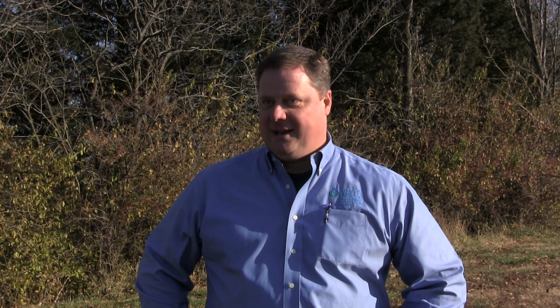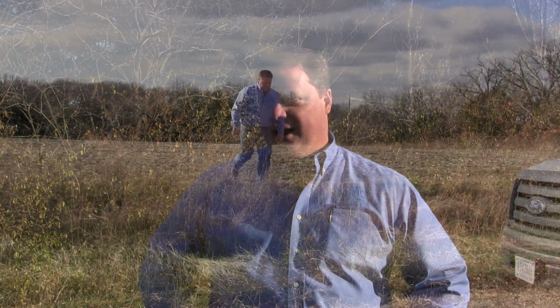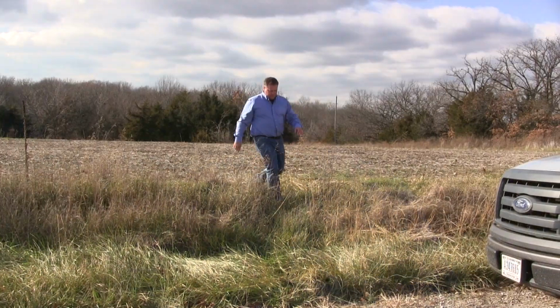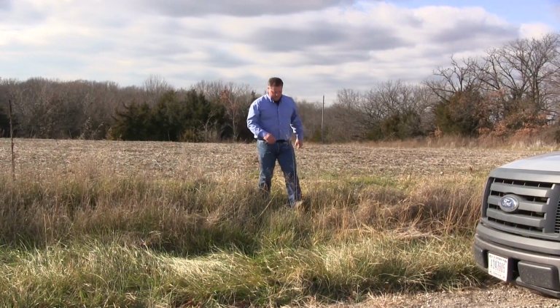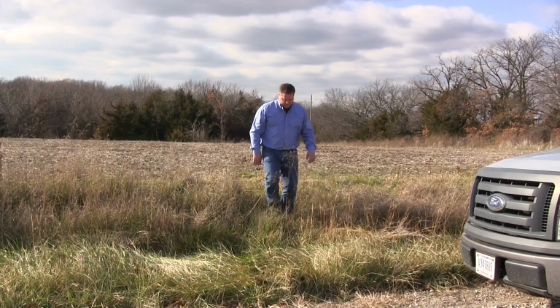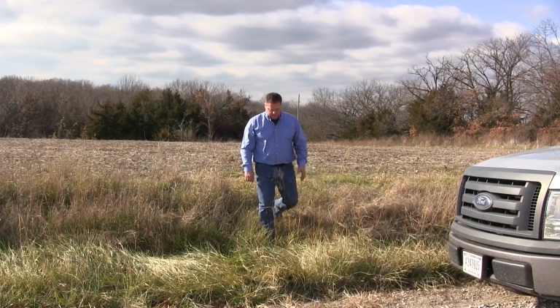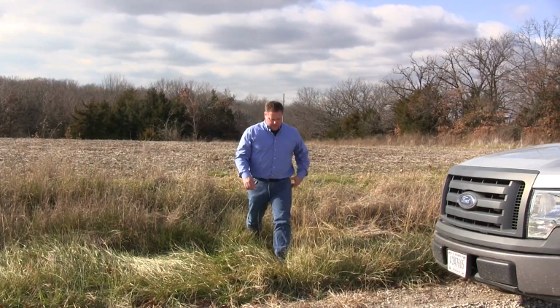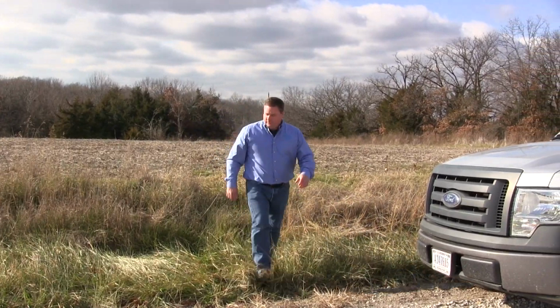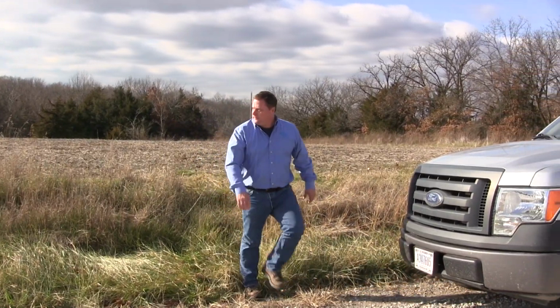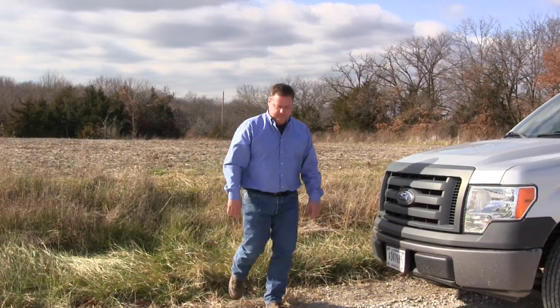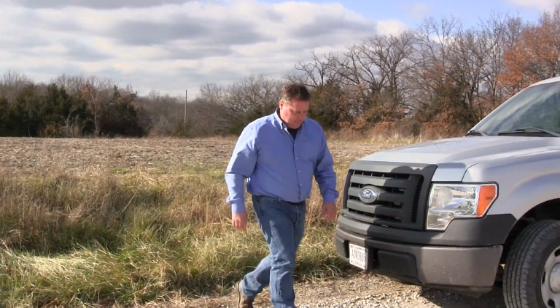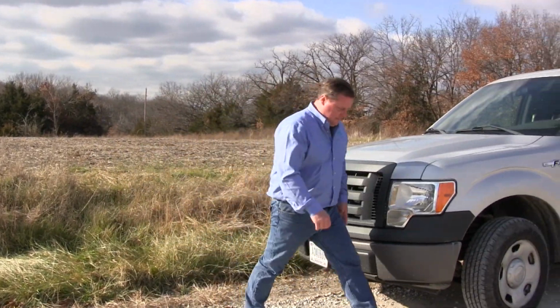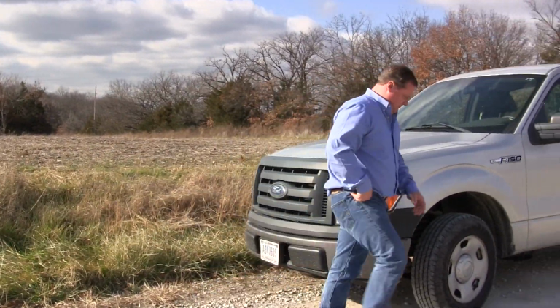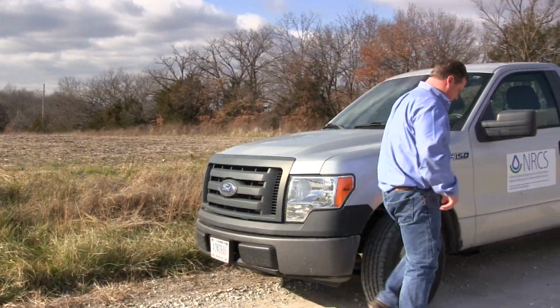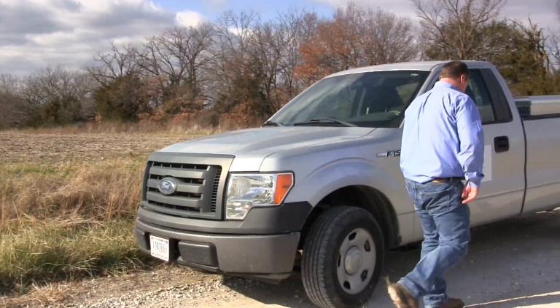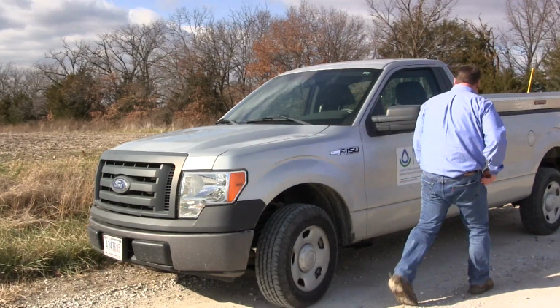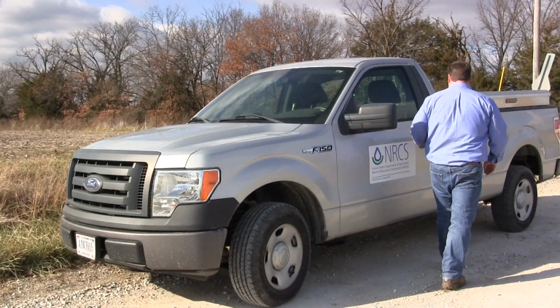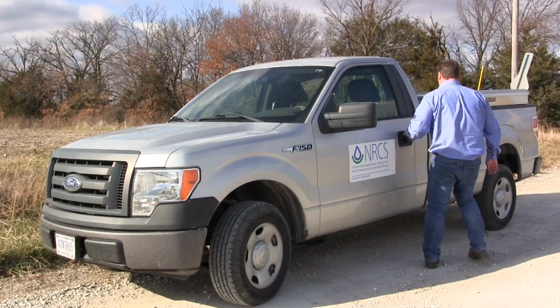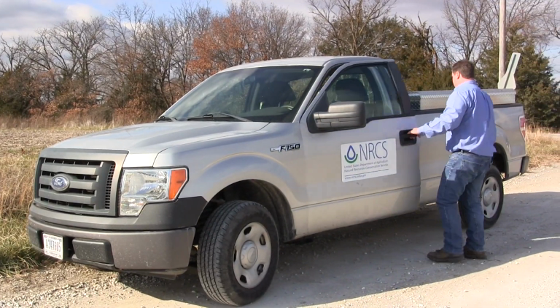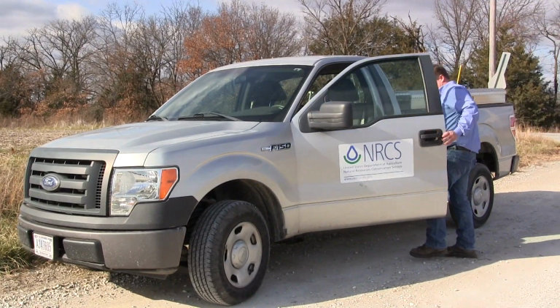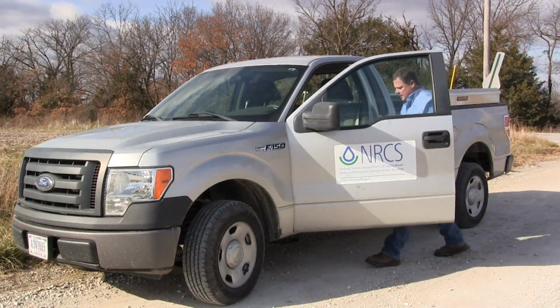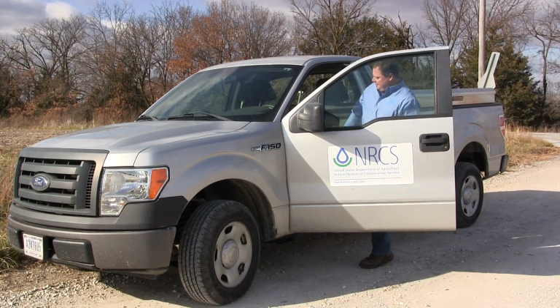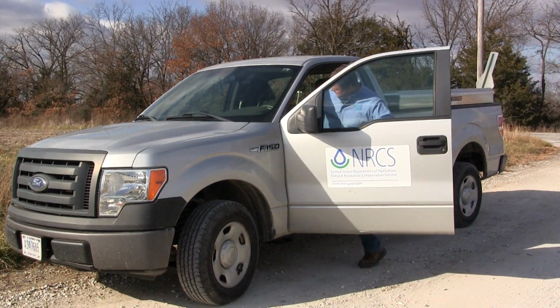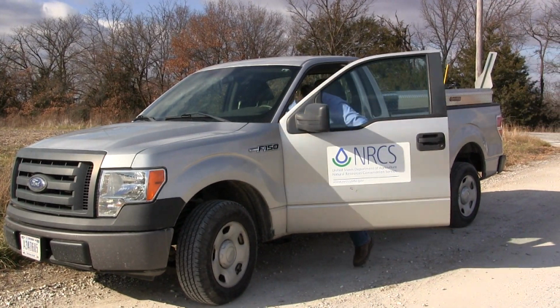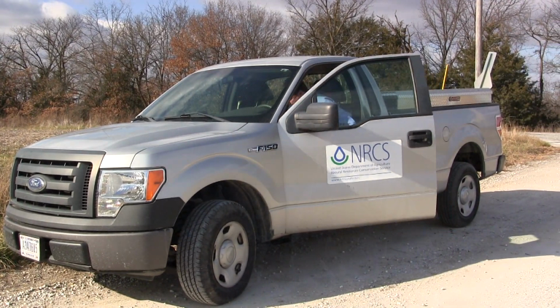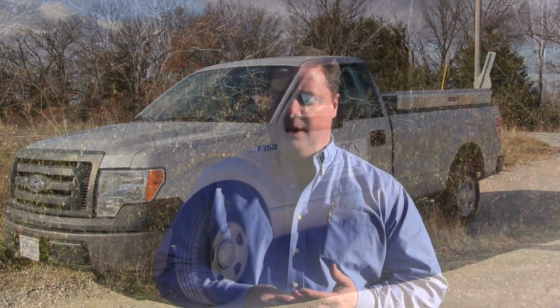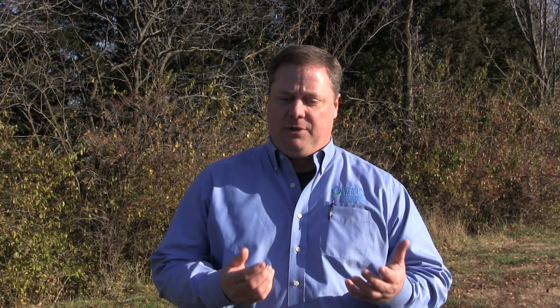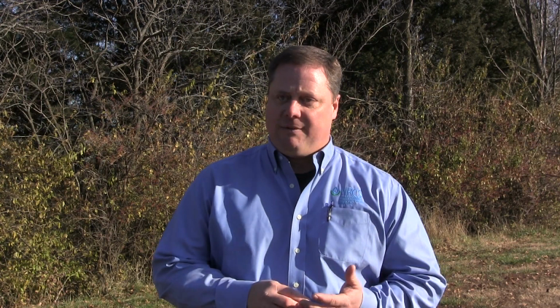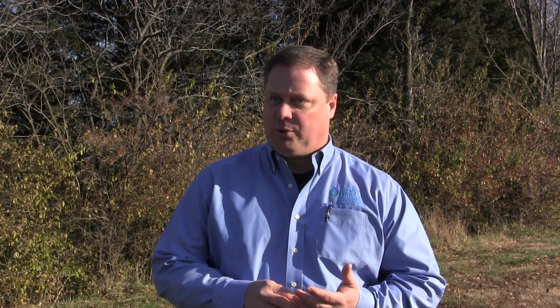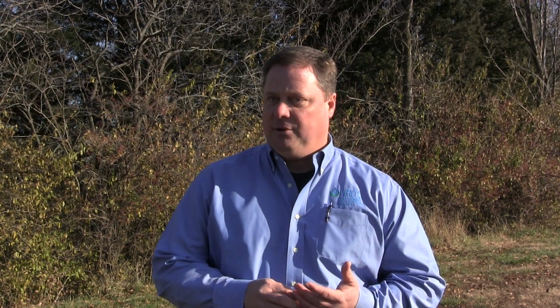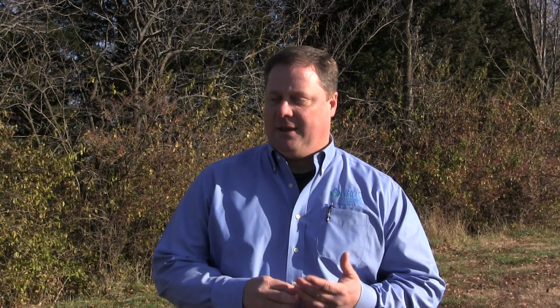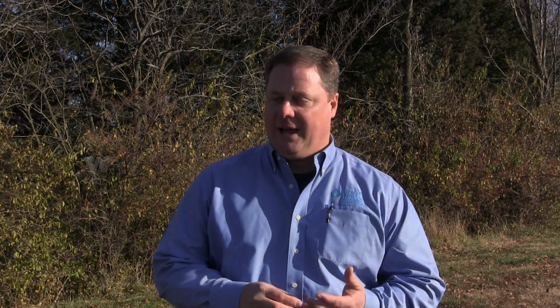As I drive around the county, I like to see a reduction in soil loss. One of the benefits of cover crops is a reduction in soil loss — keeping the soil in place. And that's what's important to NRCS: keep the soil in place. With the use of cover crops, we're able to do that, and that's what we like.